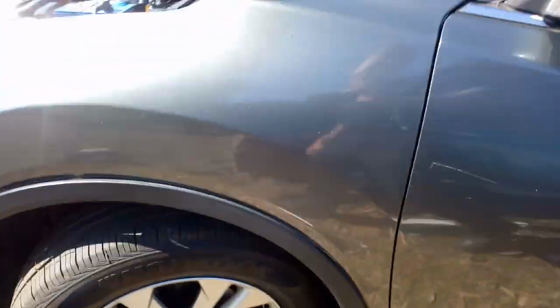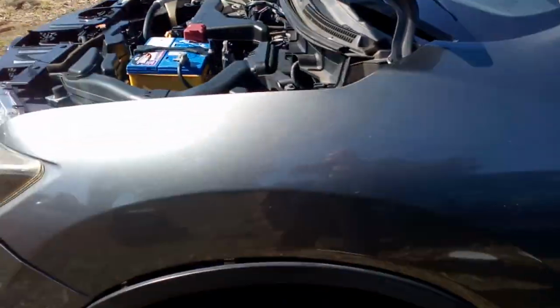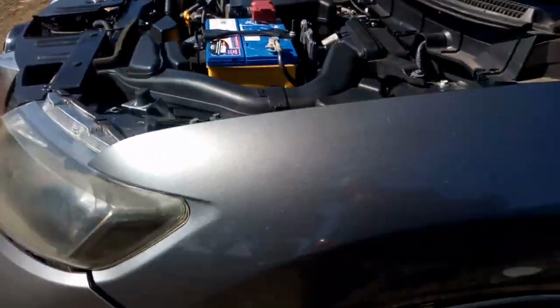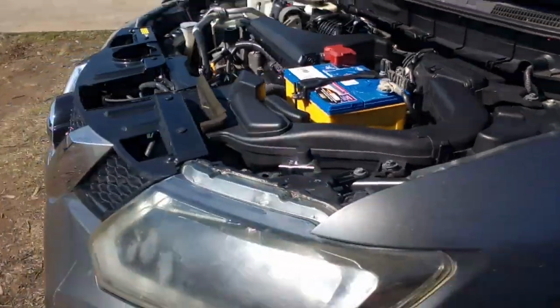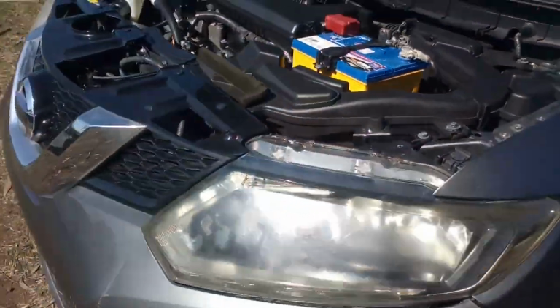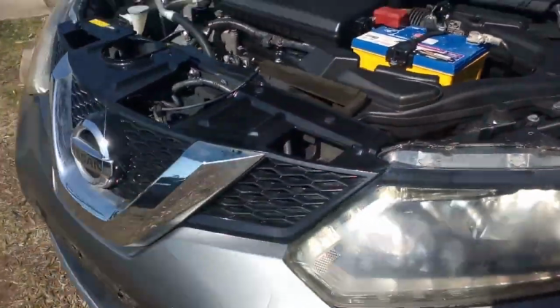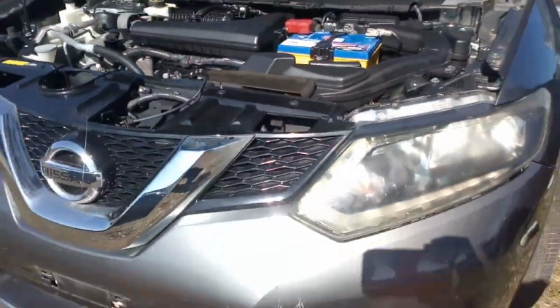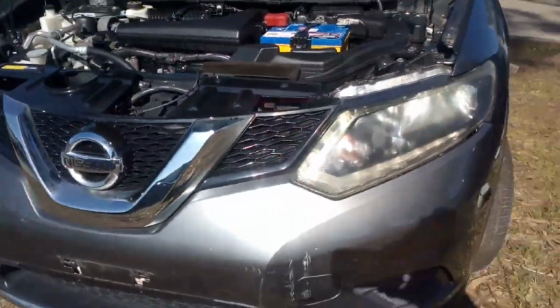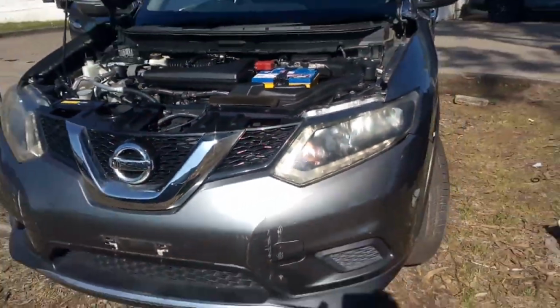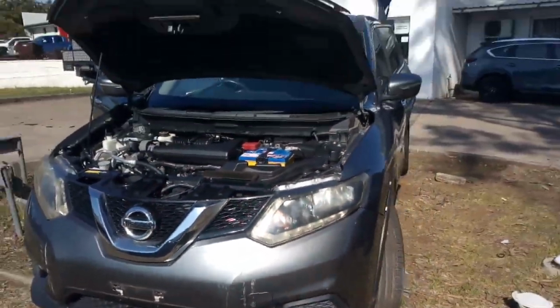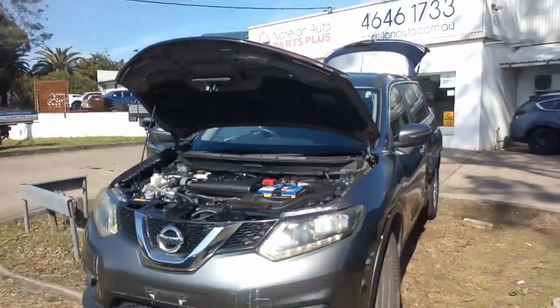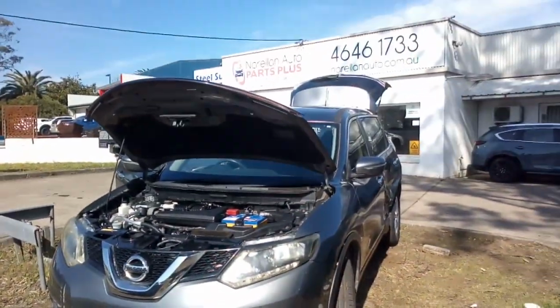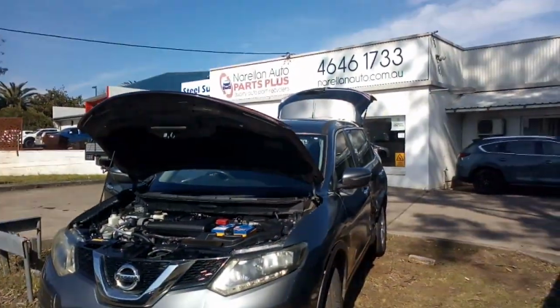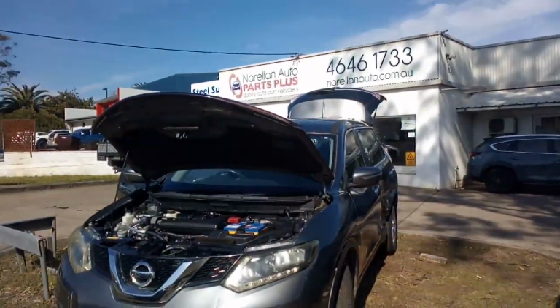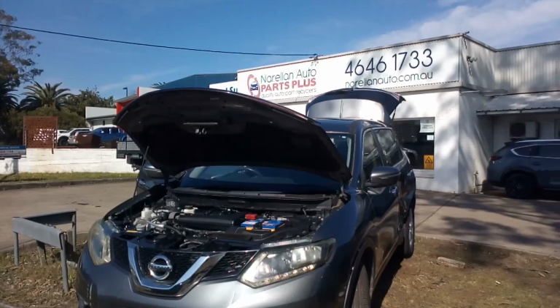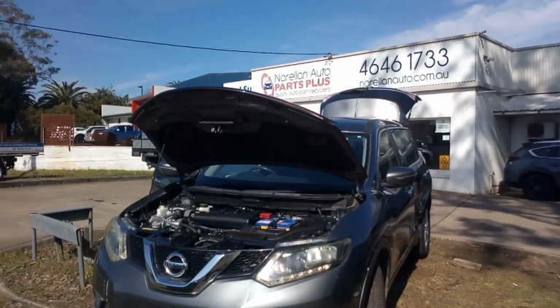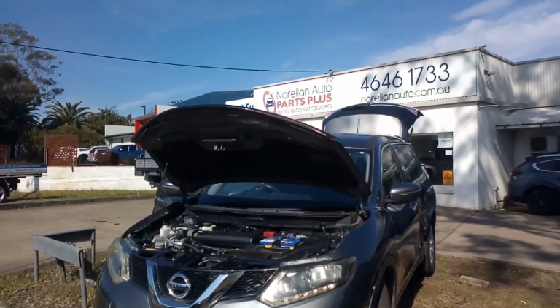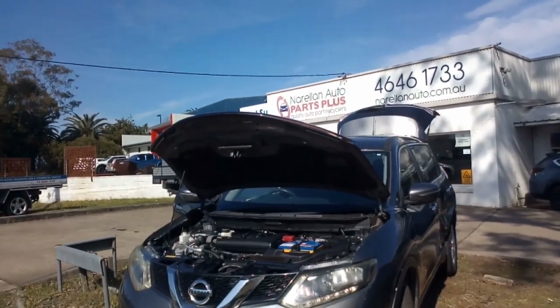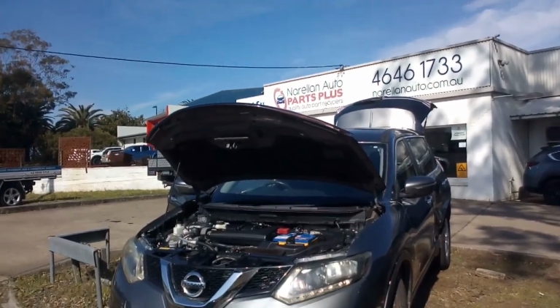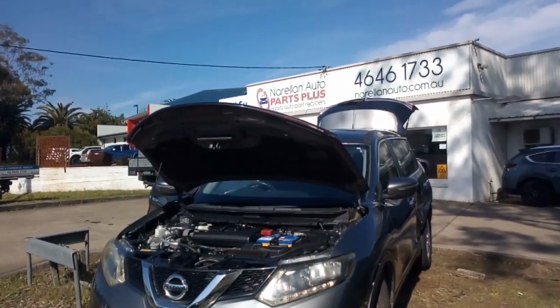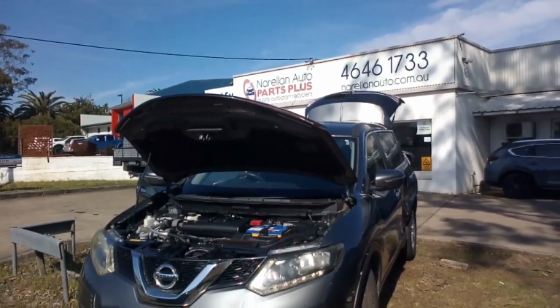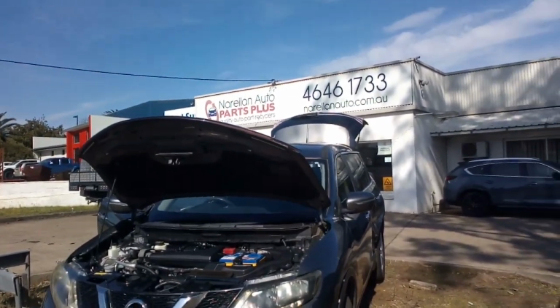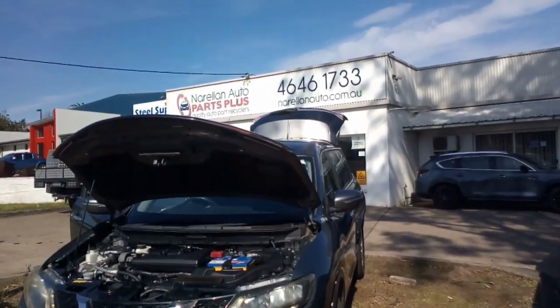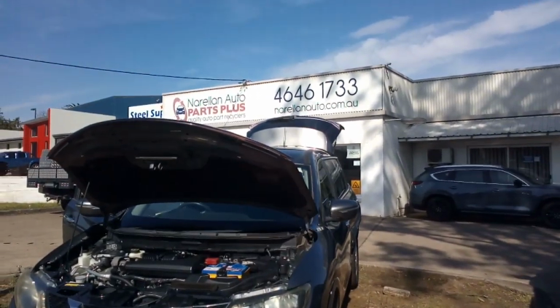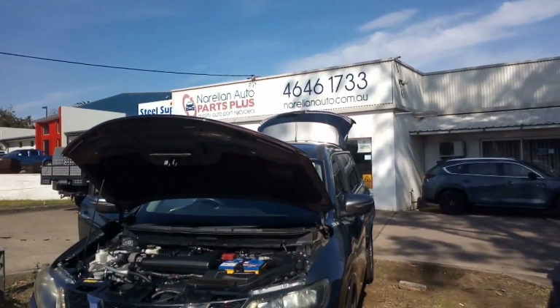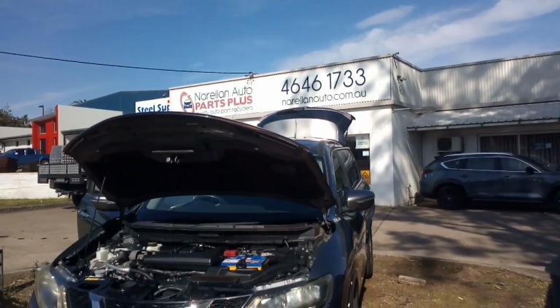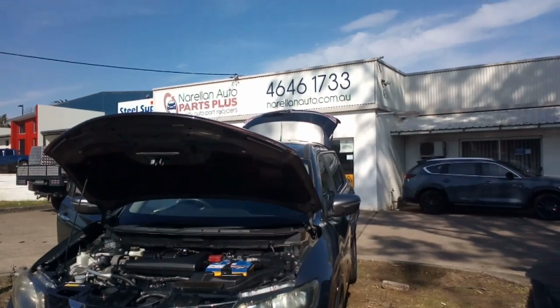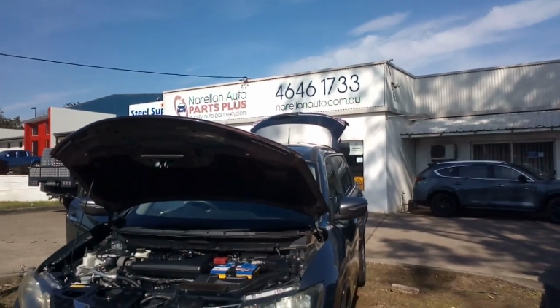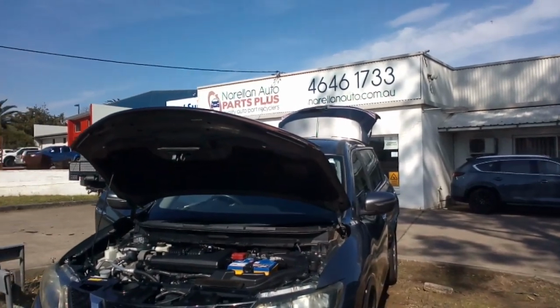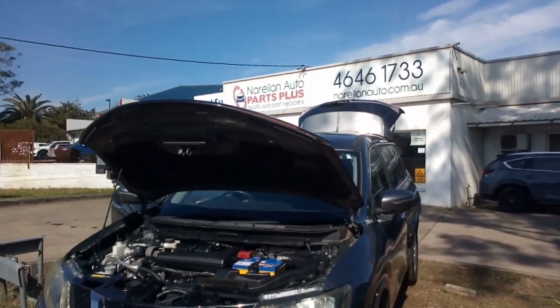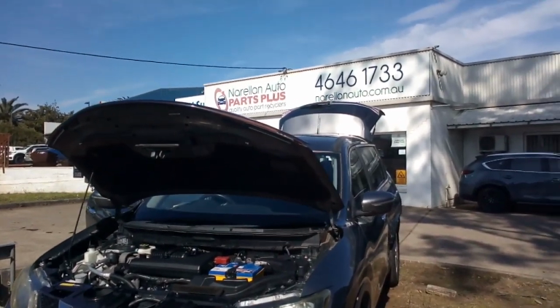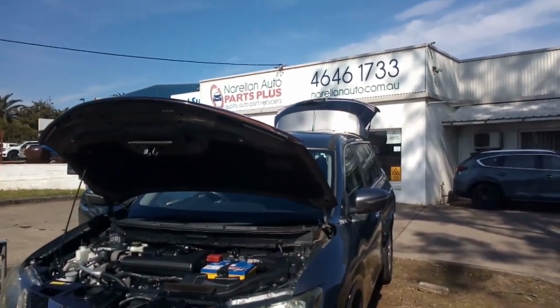So there it is — one T32 X-Trail now arriving into Norellon Auto Parts Plus. If you need some X-Trail parts or any other car parts for that matter — passenger, commercial, 4WD parts plus — give us a call. We do it all.